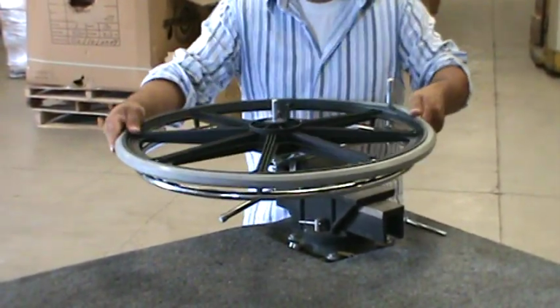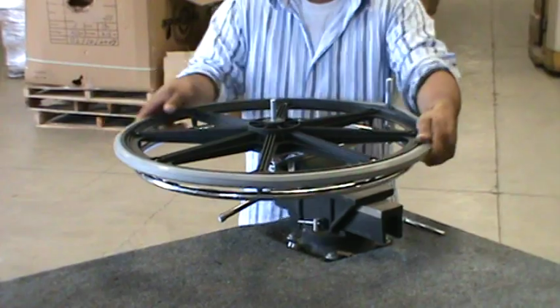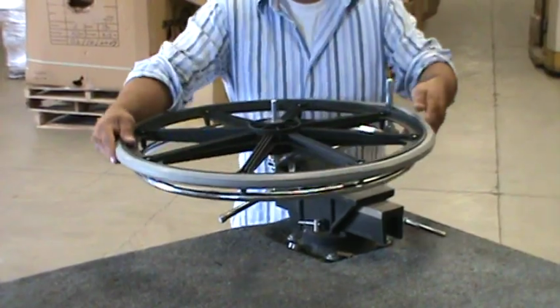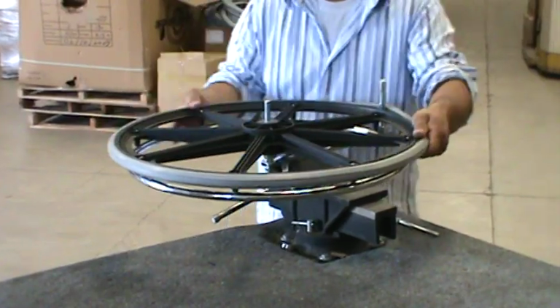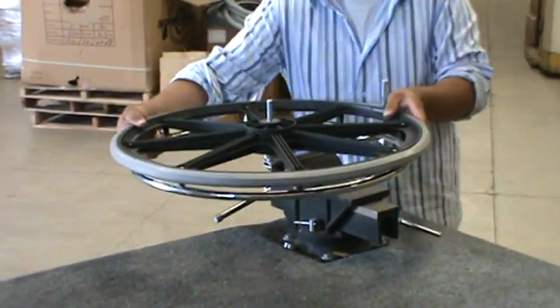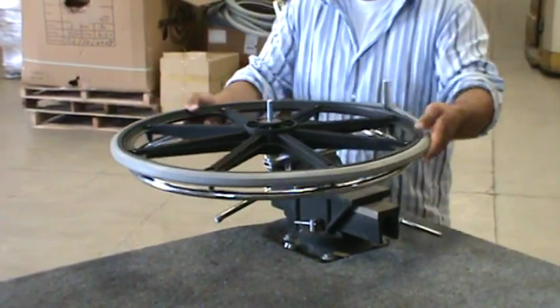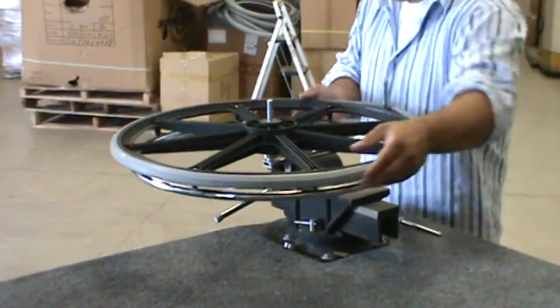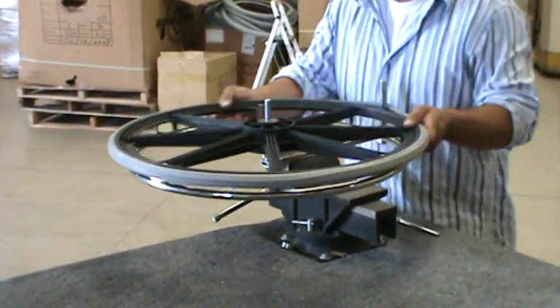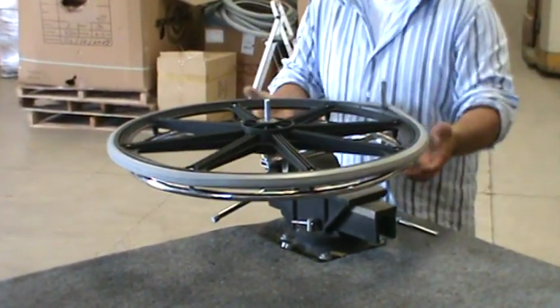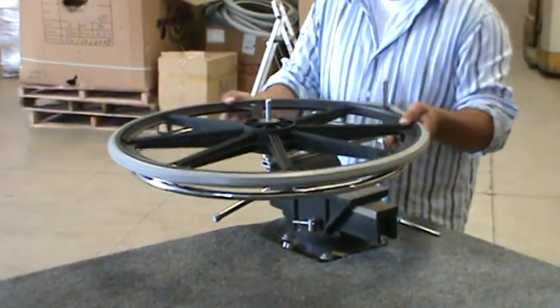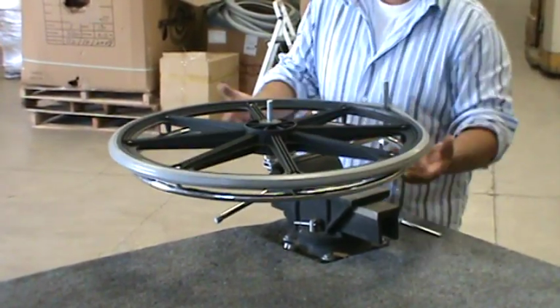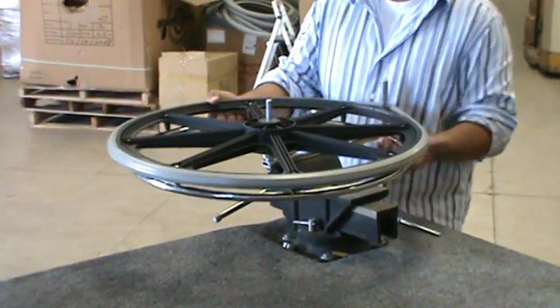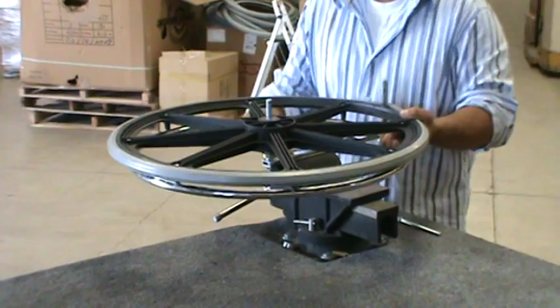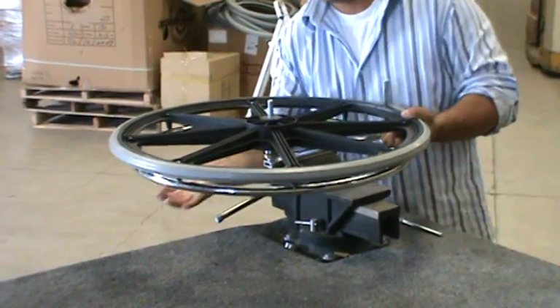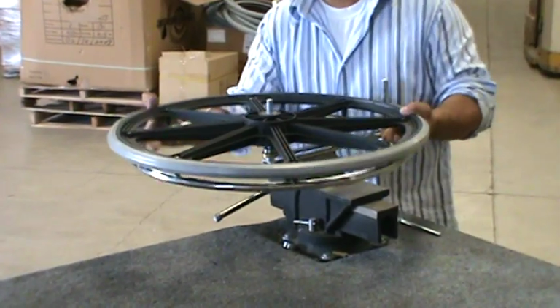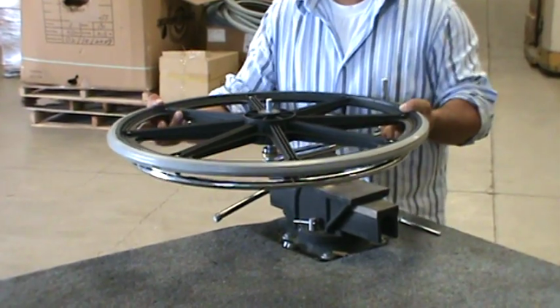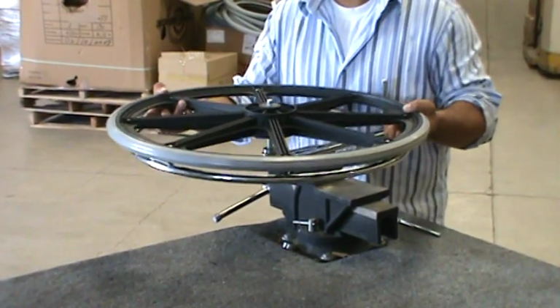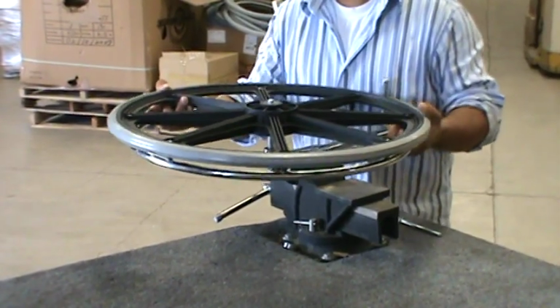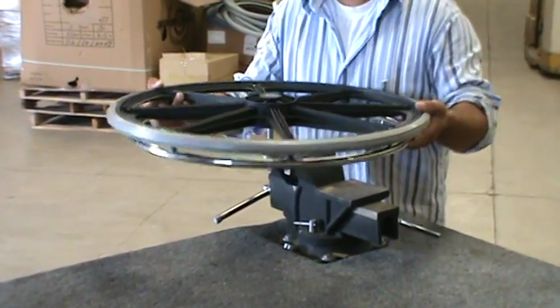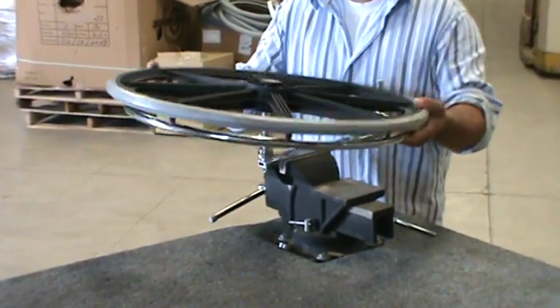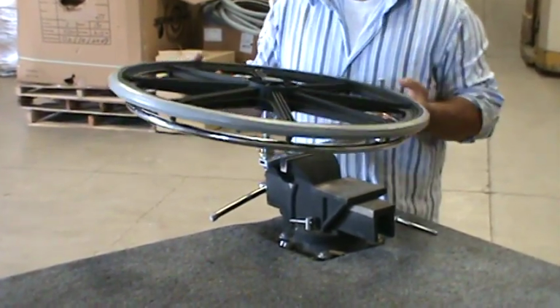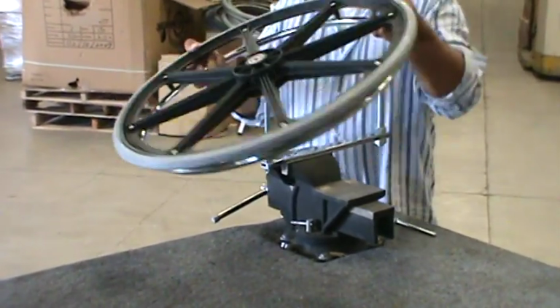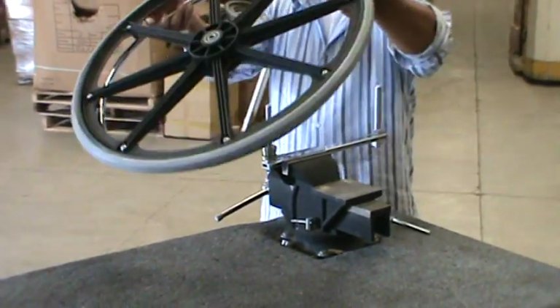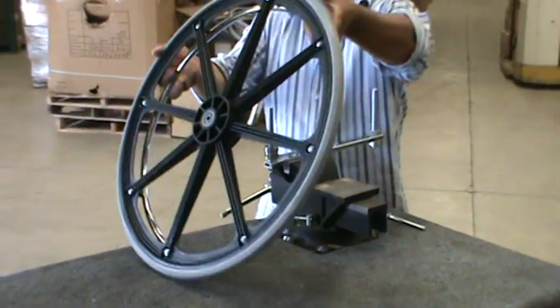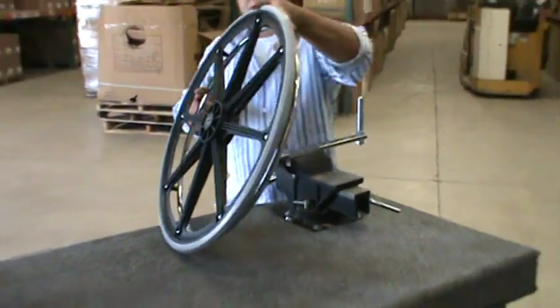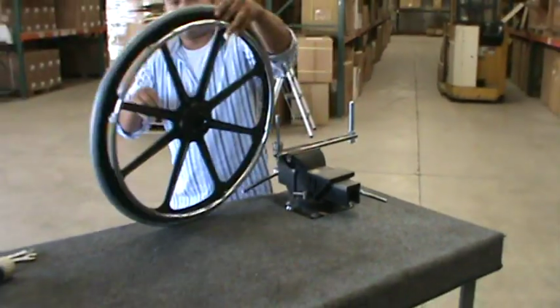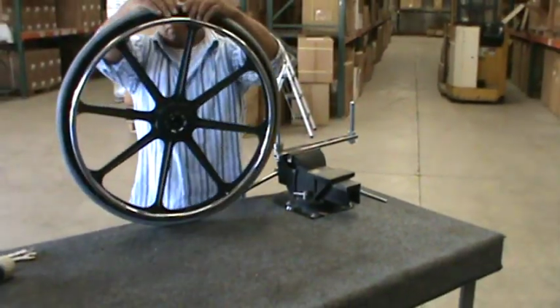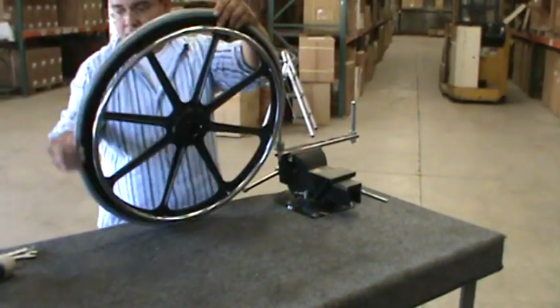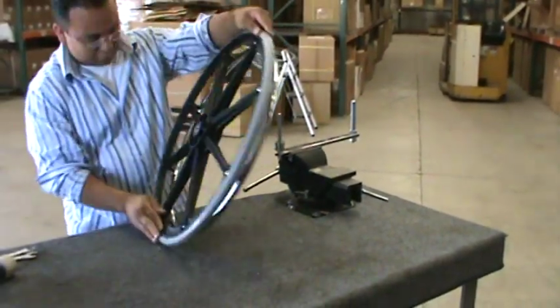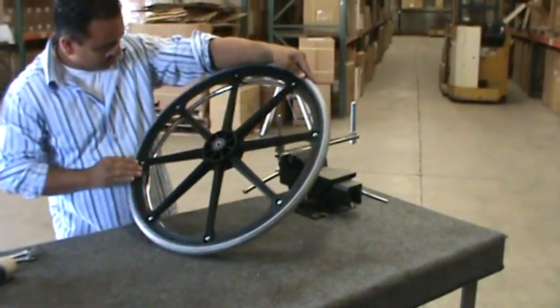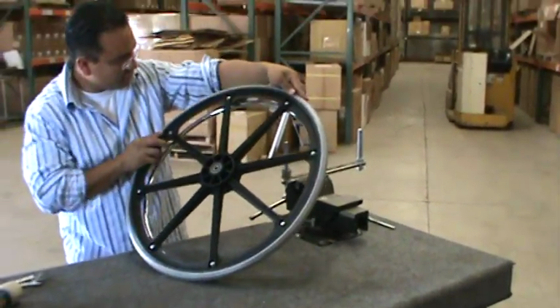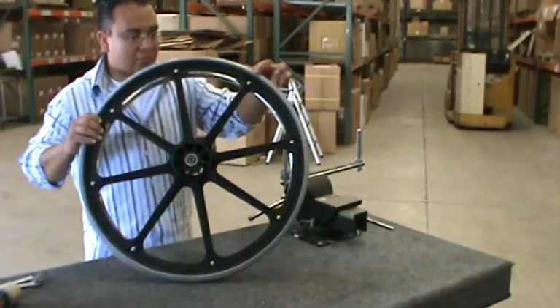Tap the wheel off the pegs and inspect the tire to be sure it's all the way on.